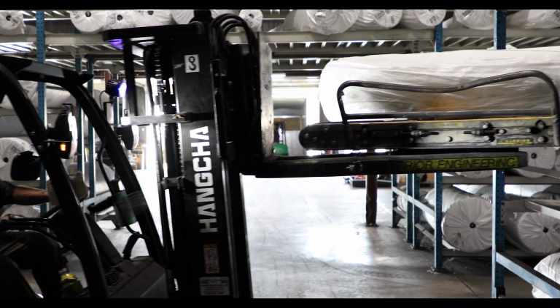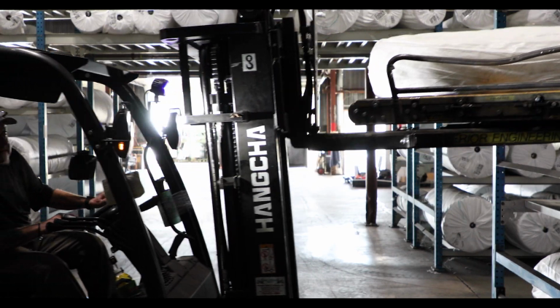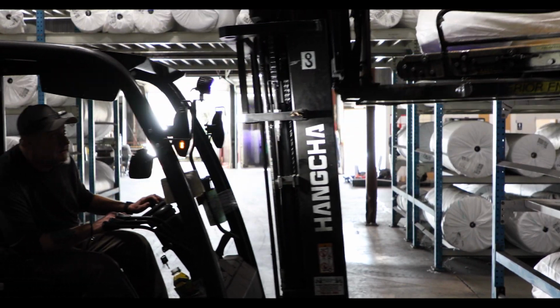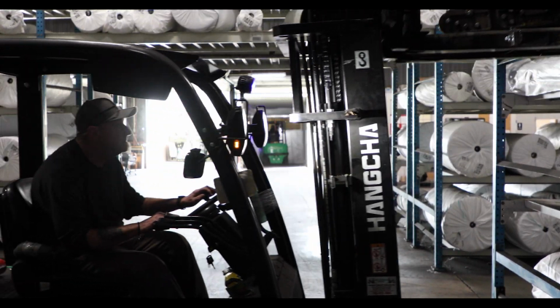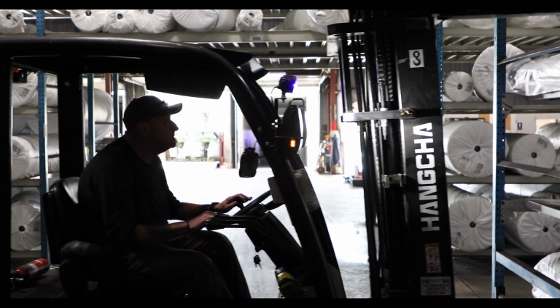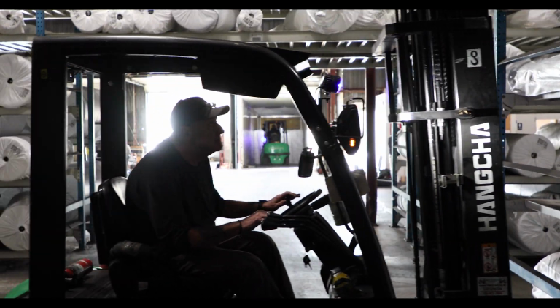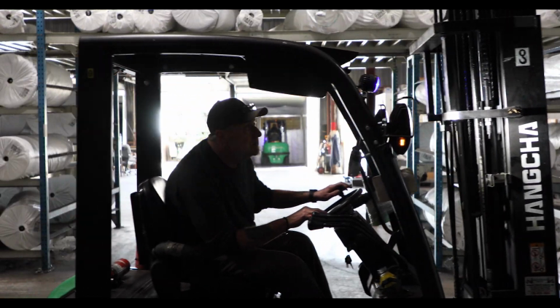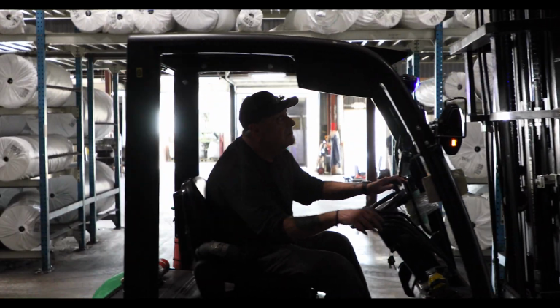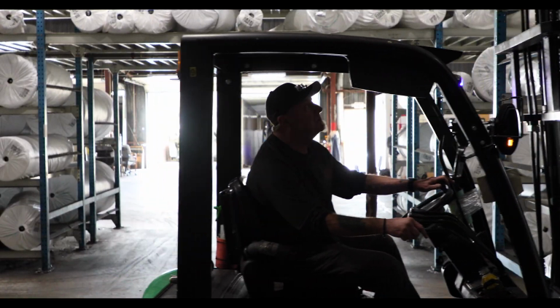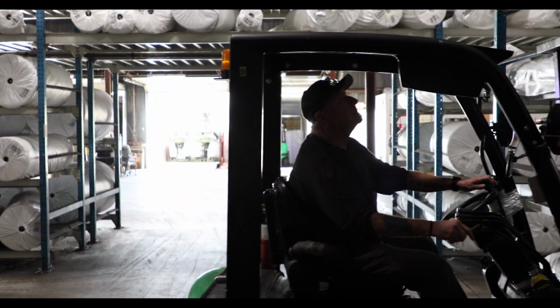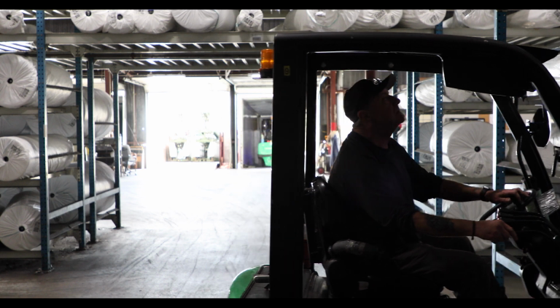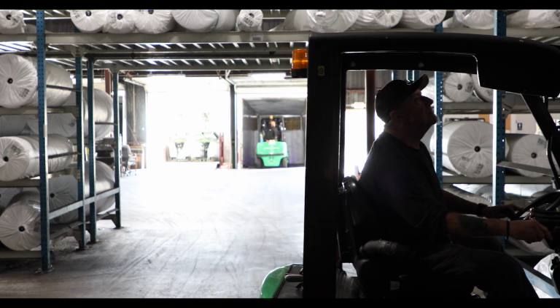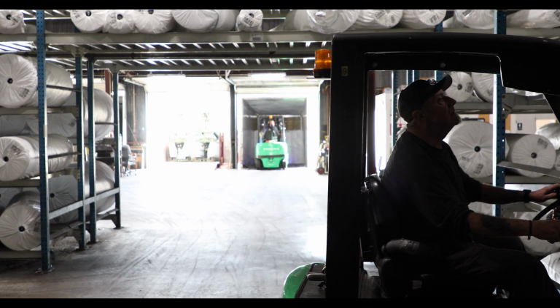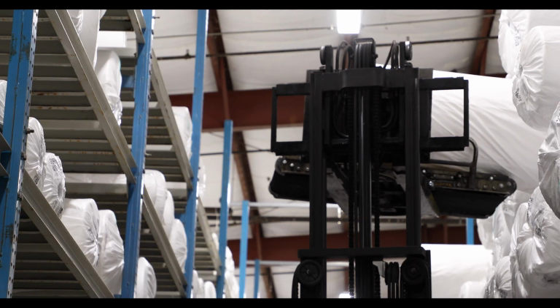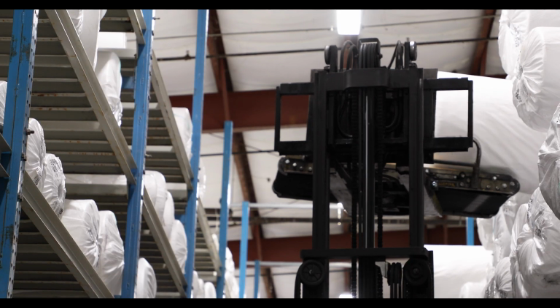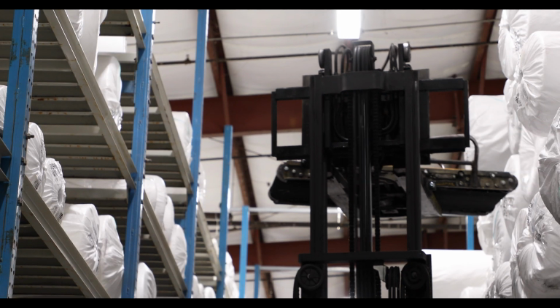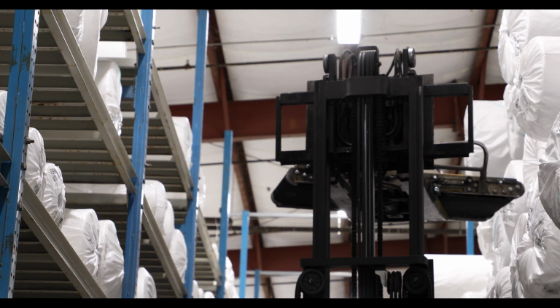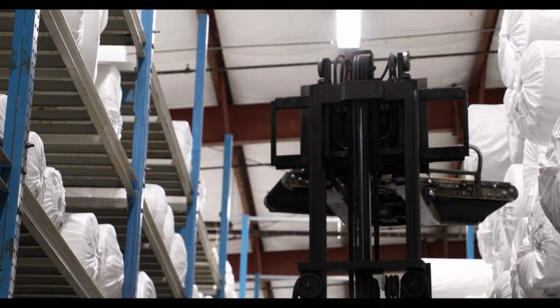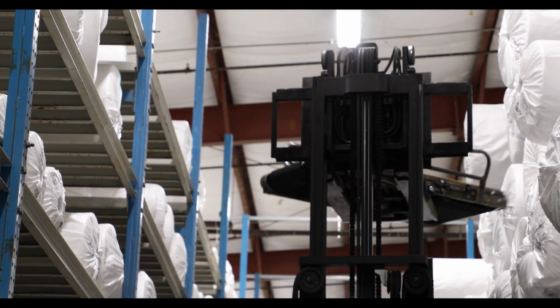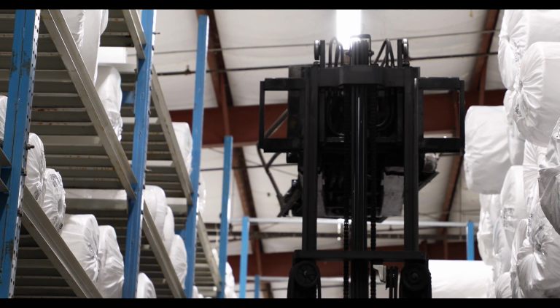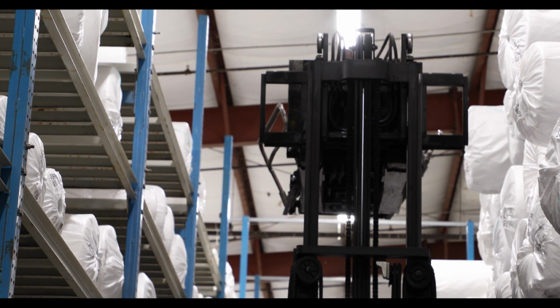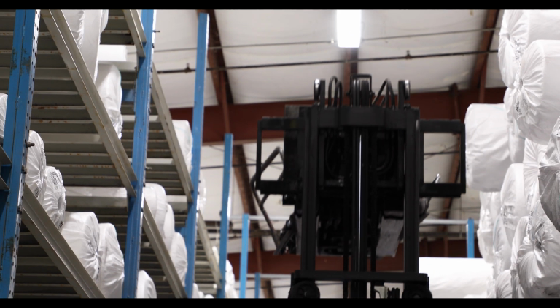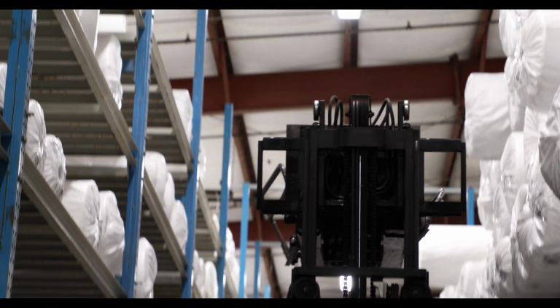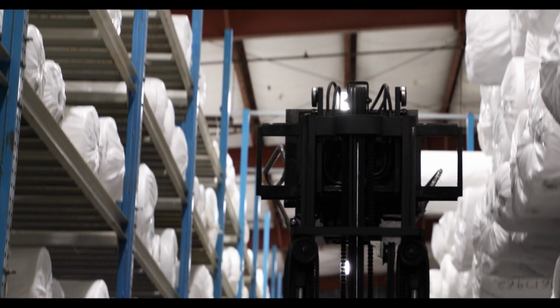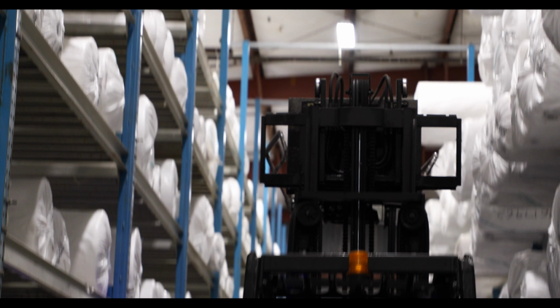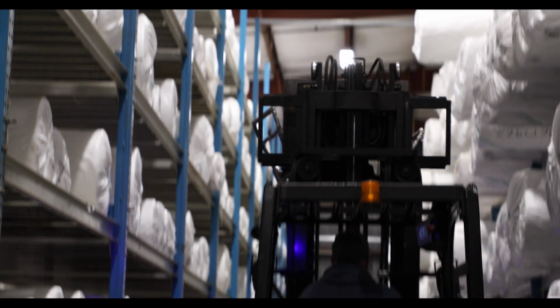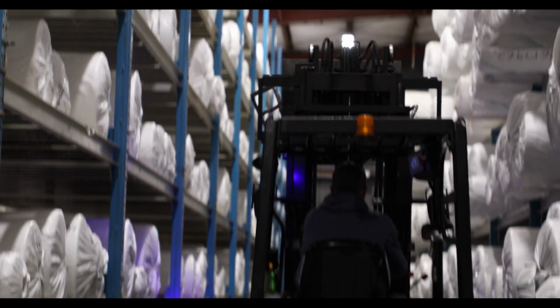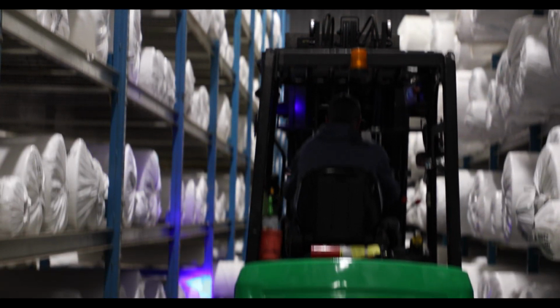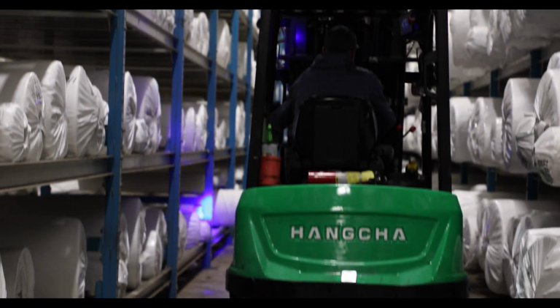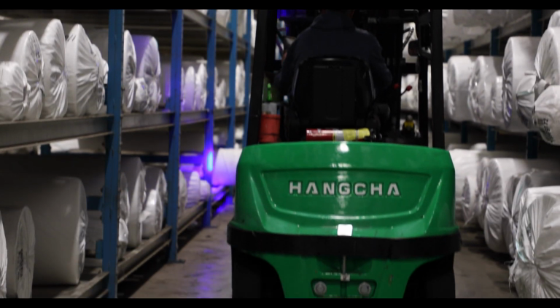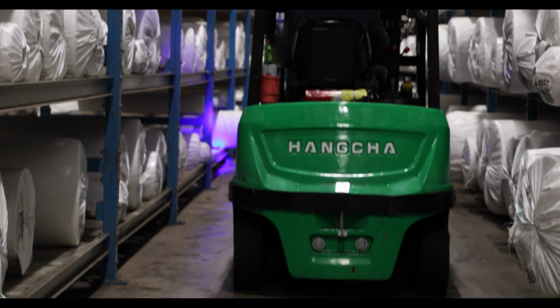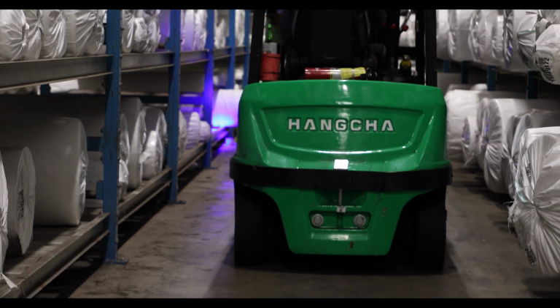Thanks to lithium-ion technology, these forklifts are mechanically simpler than an LP or diesel-powered forklift. They also do not require the battery maintenance that lead-acid battery forklifts need.